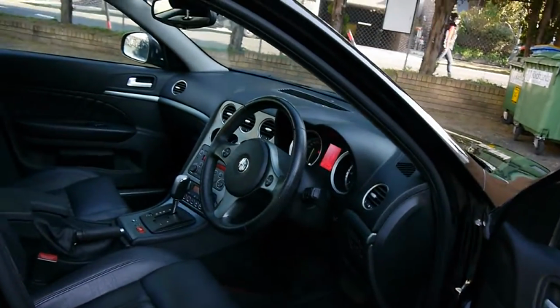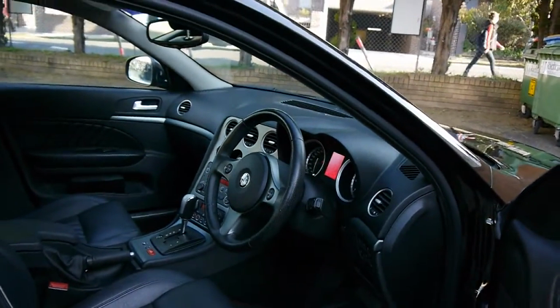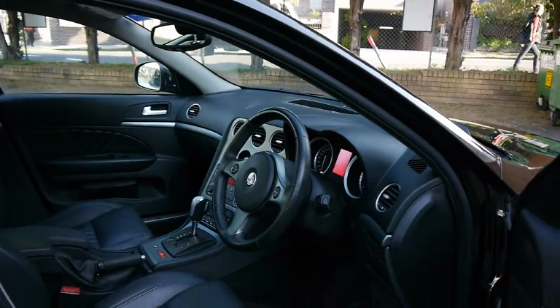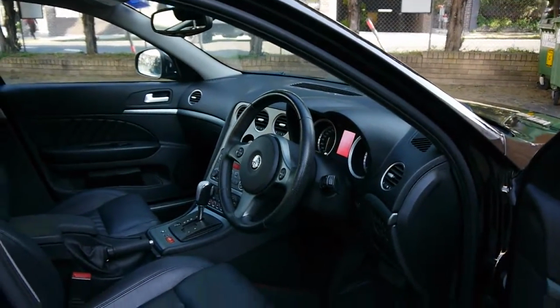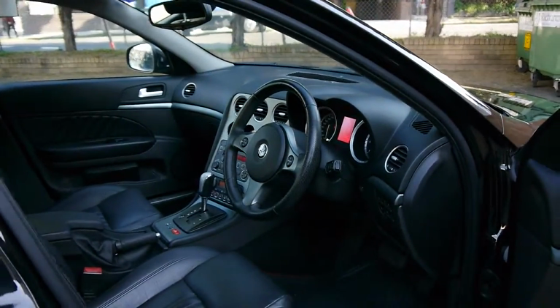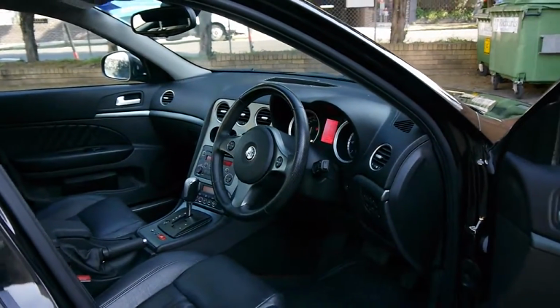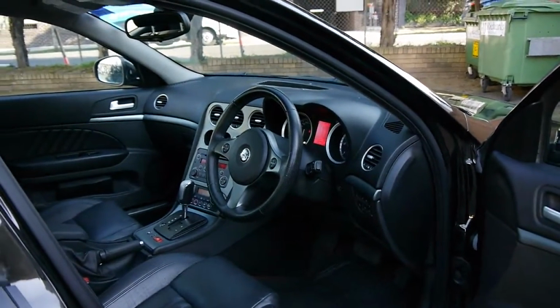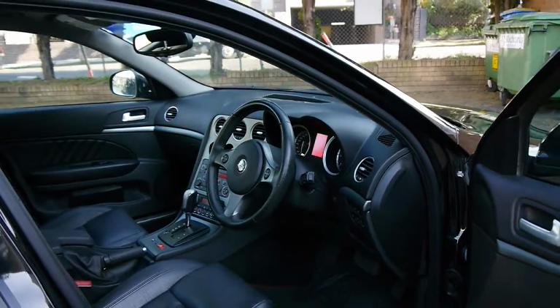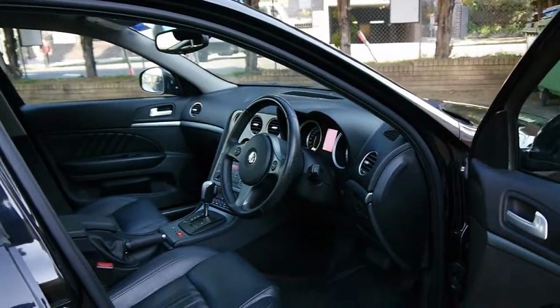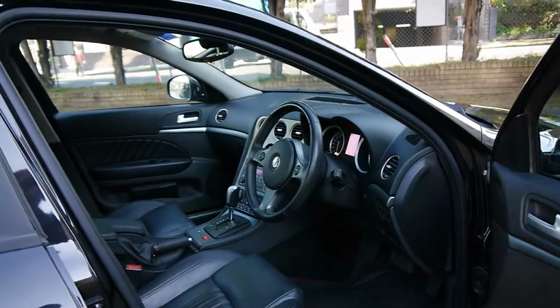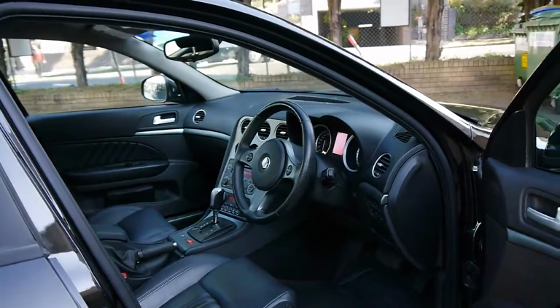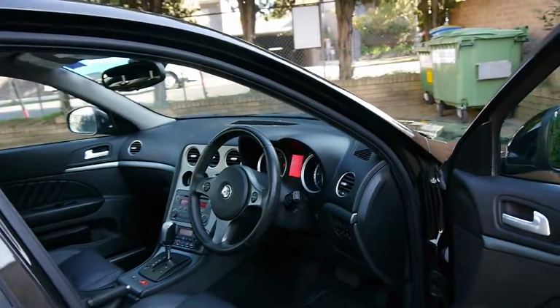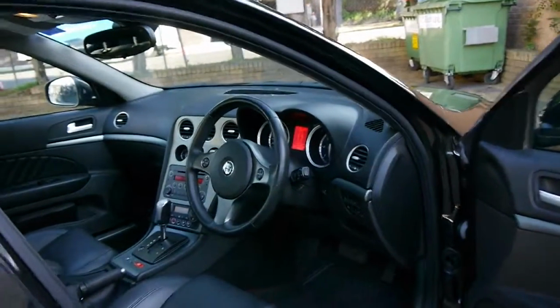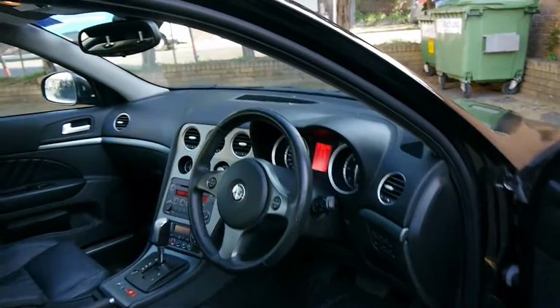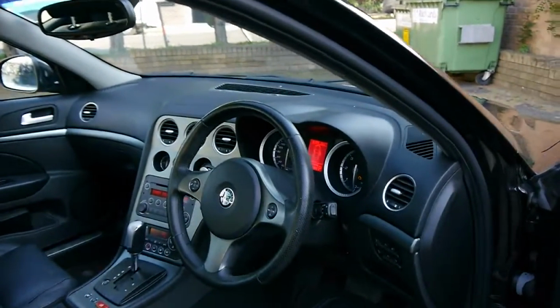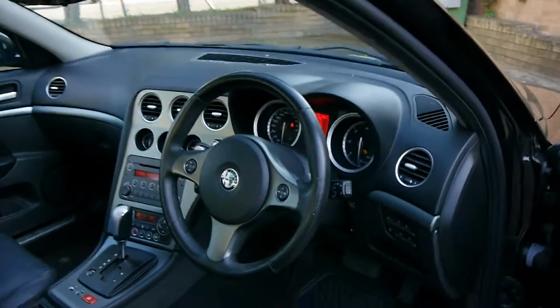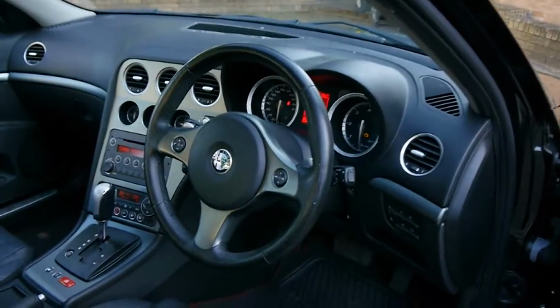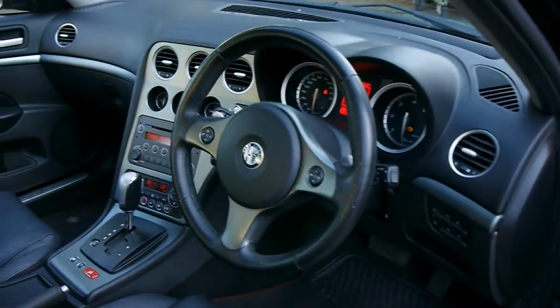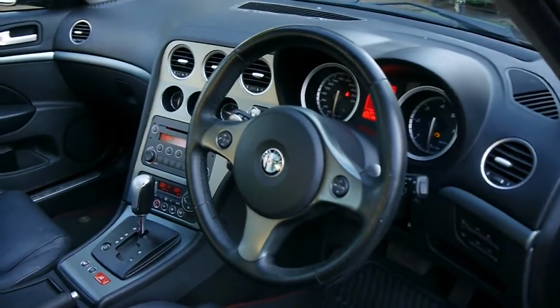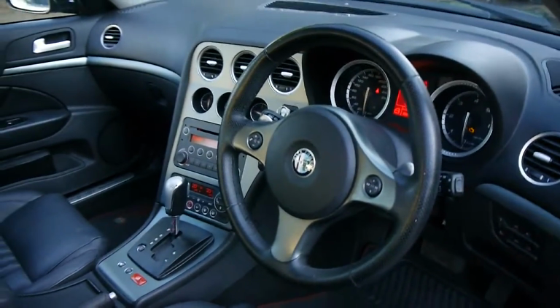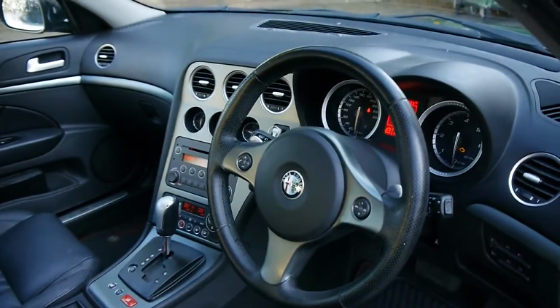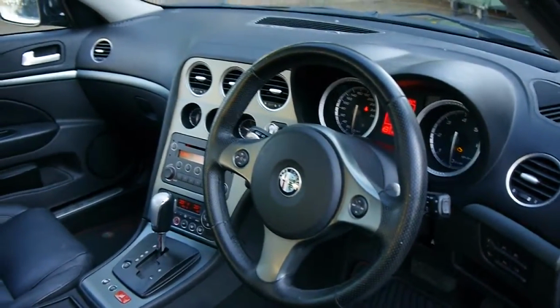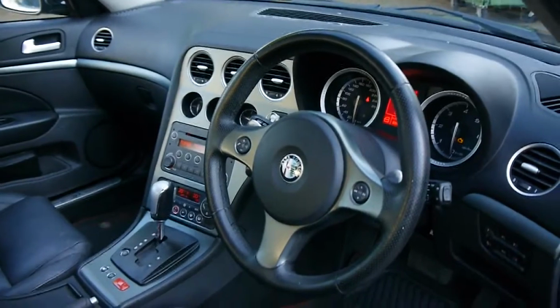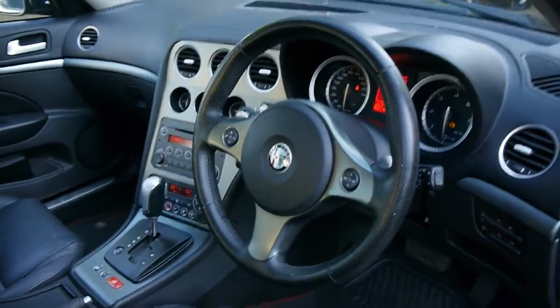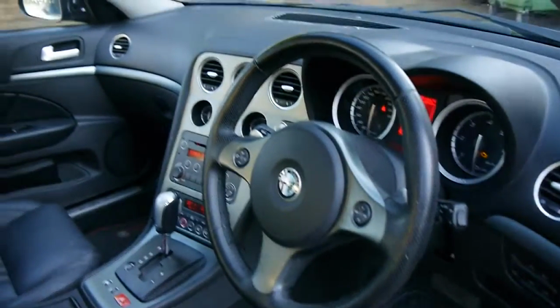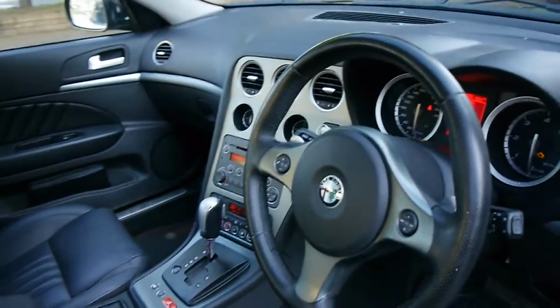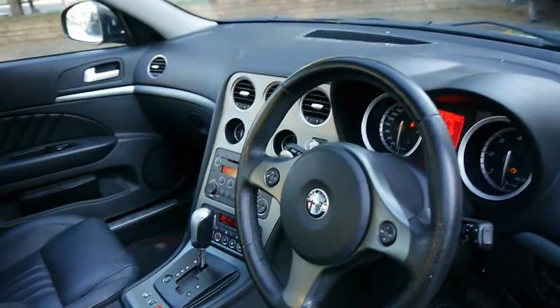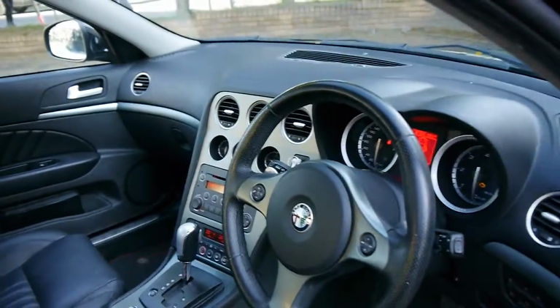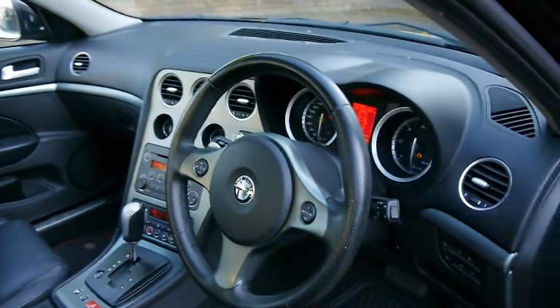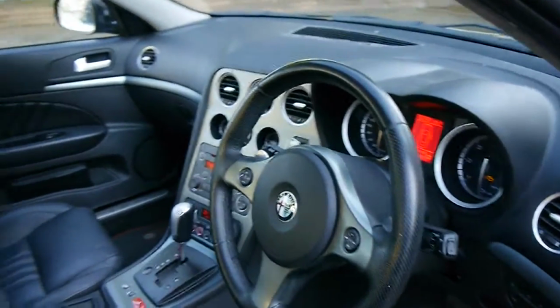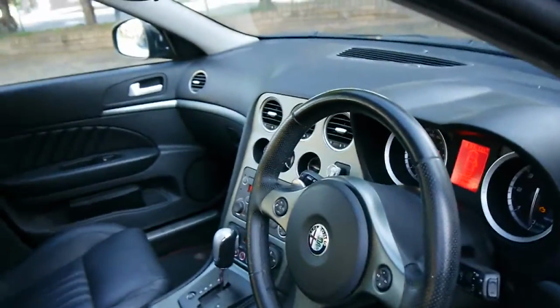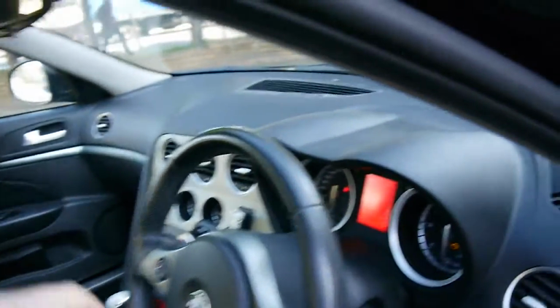It has electric seats with memory, heated seats, a leather-bound steering wheel, and paddle shift. Again, it's fully automatic and not Selespeed.